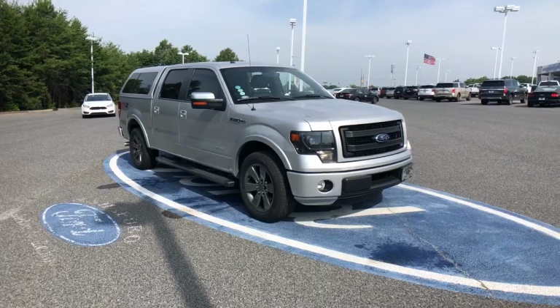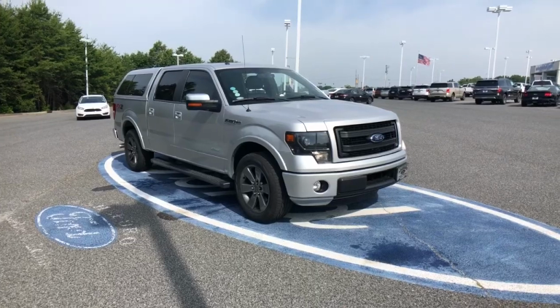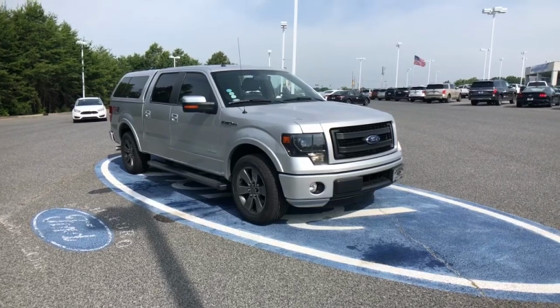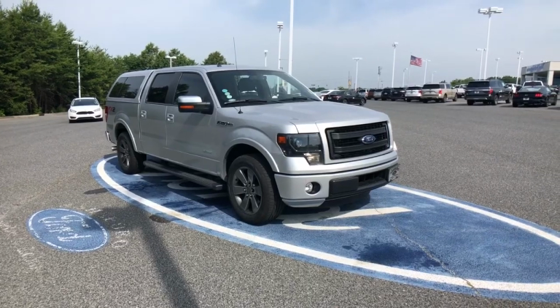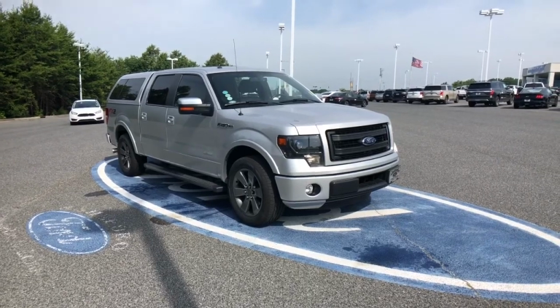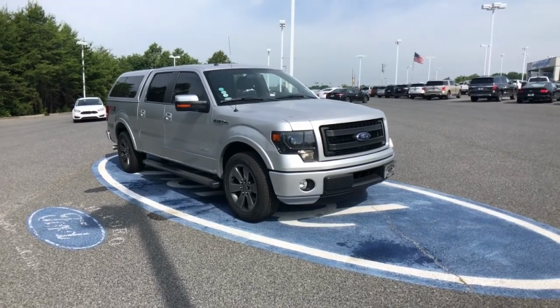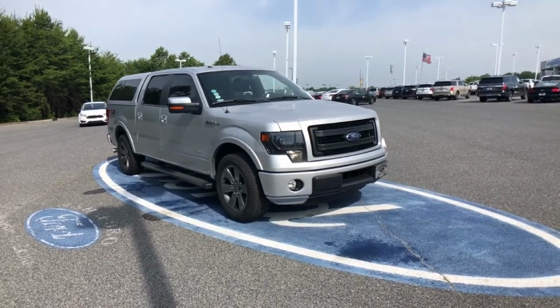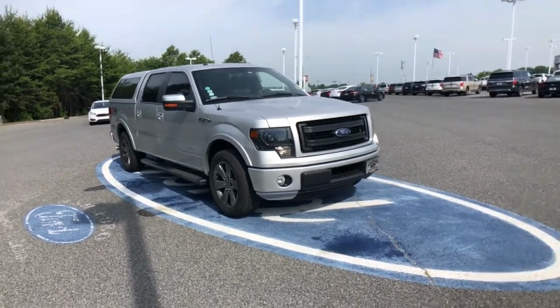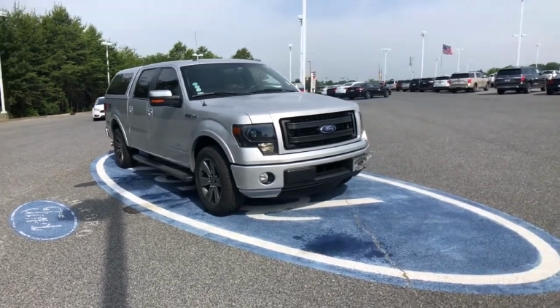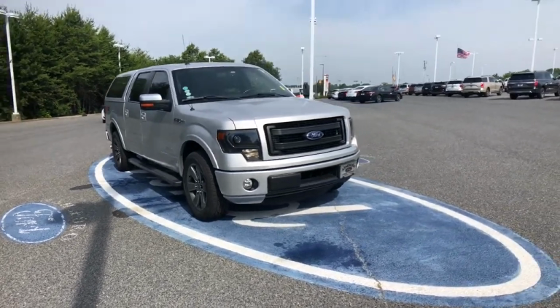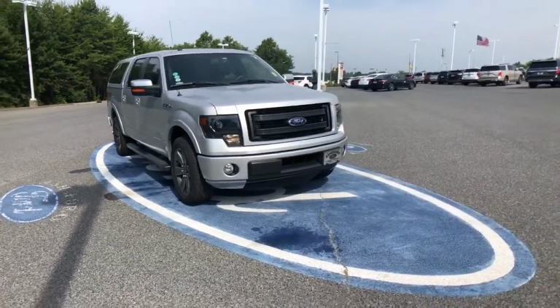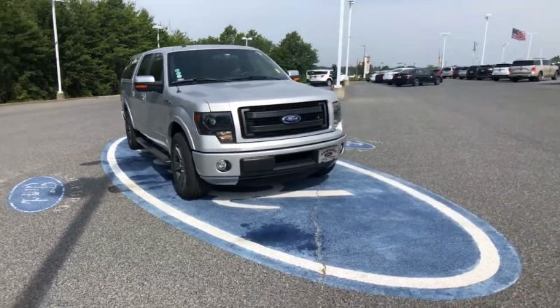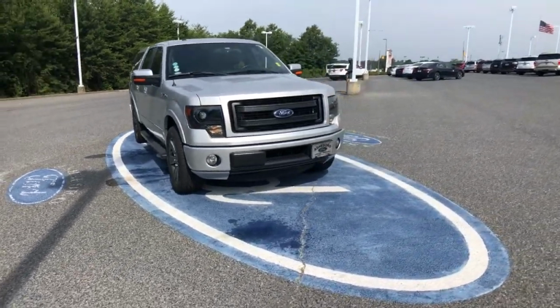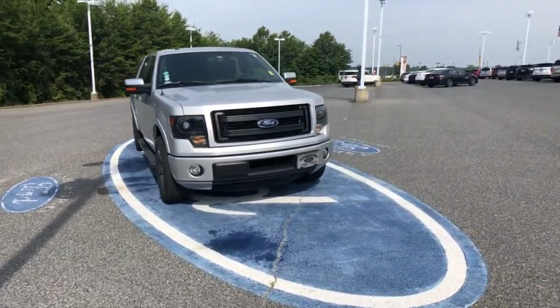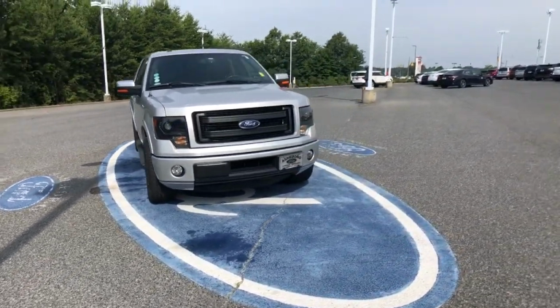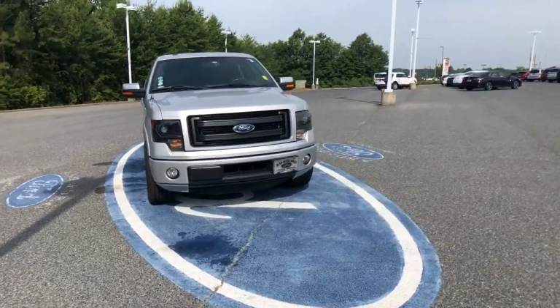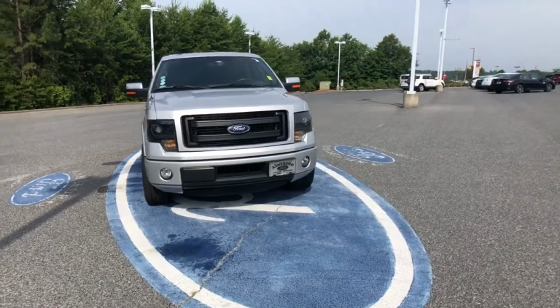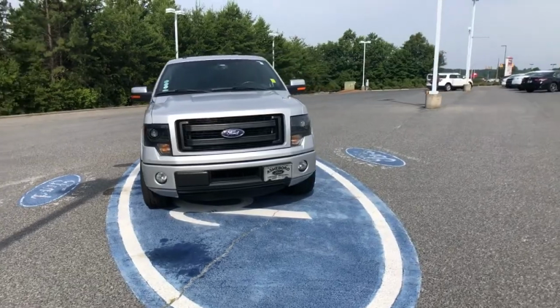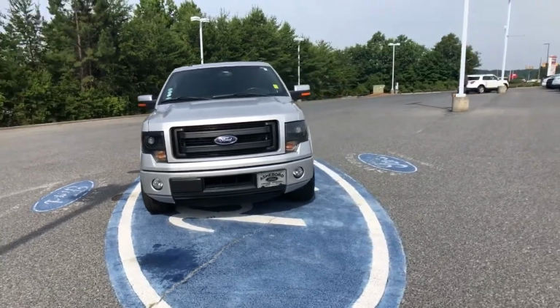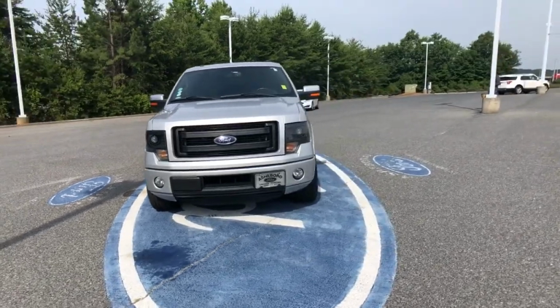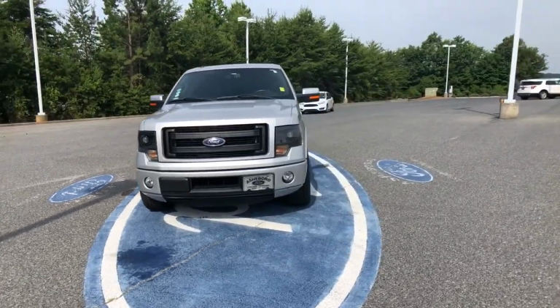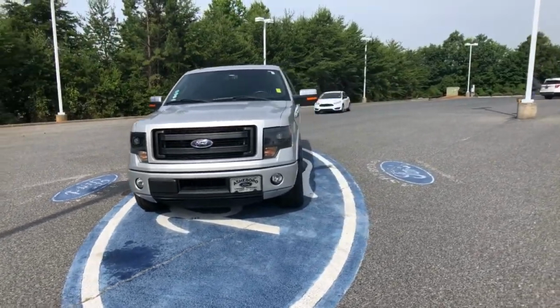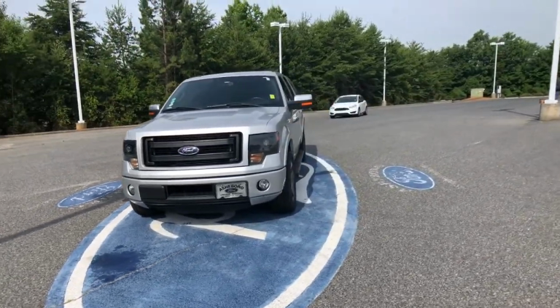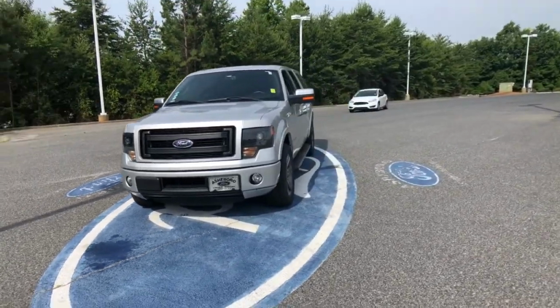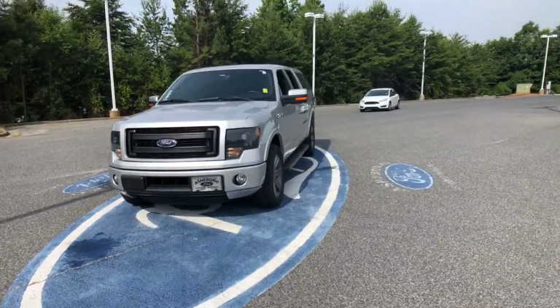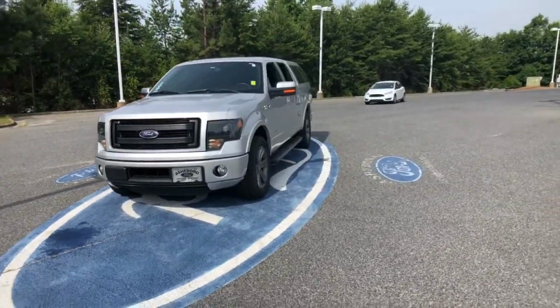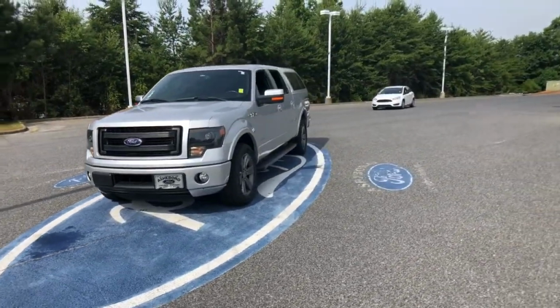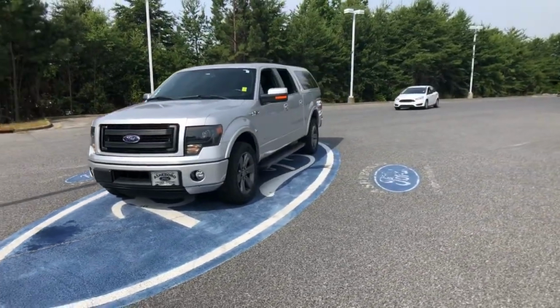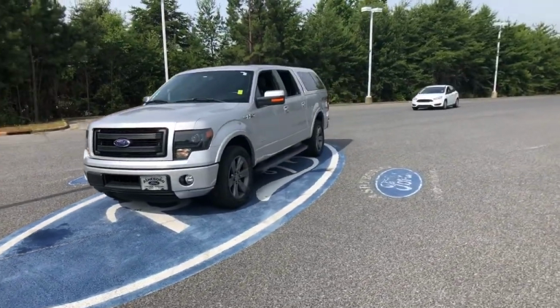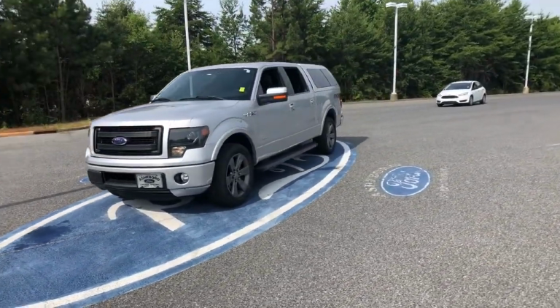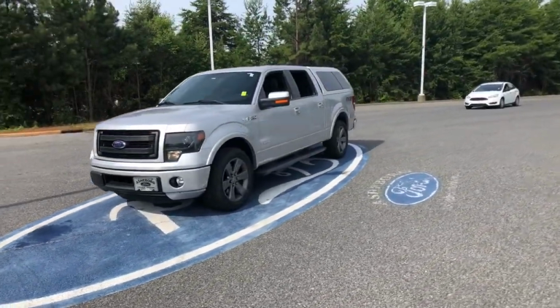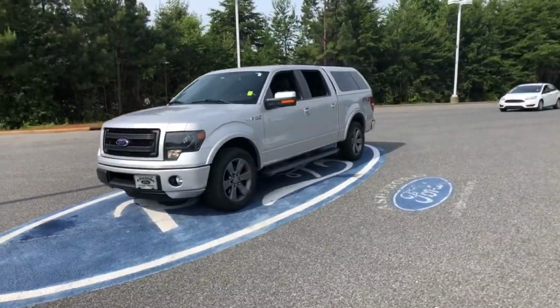Get into a car with value. 2014 Ford F-150. This vehicle still has fewer than 110,000 miles on the clock, so it won't last long.